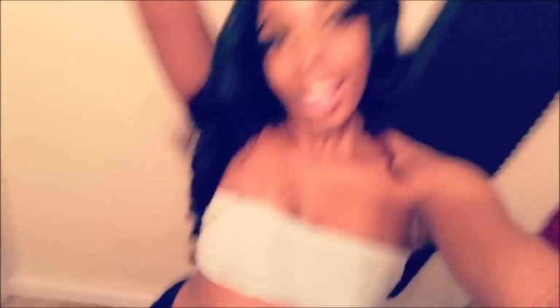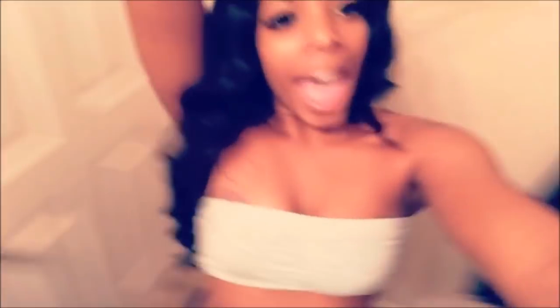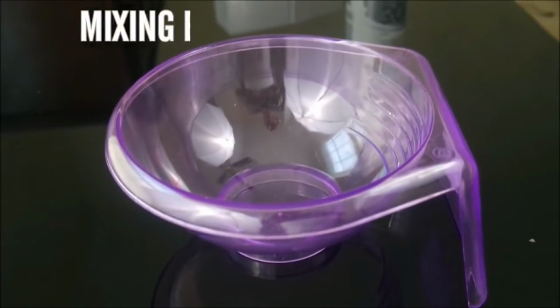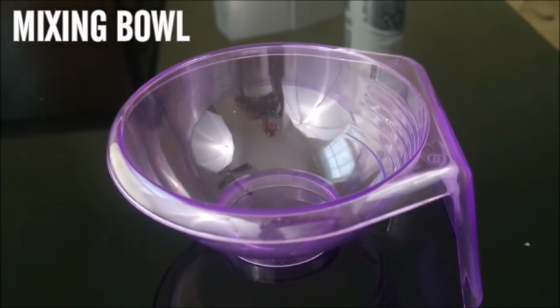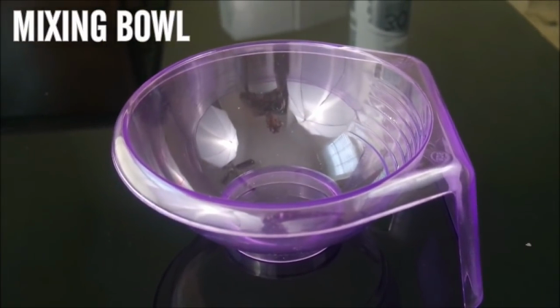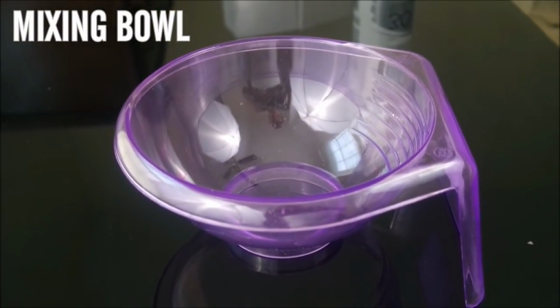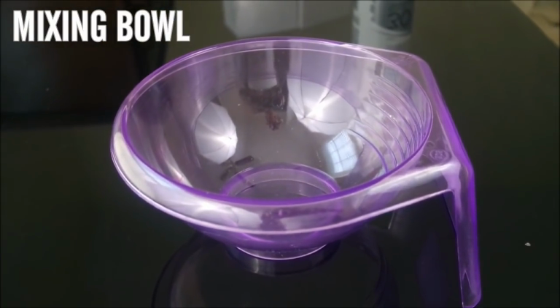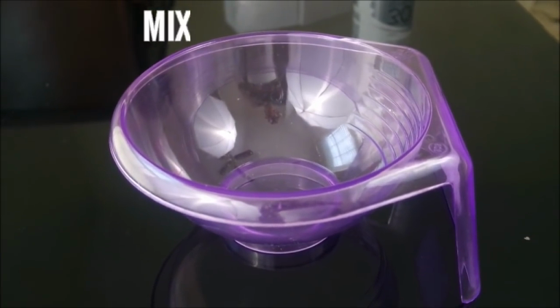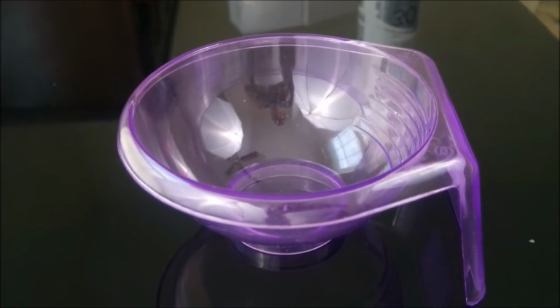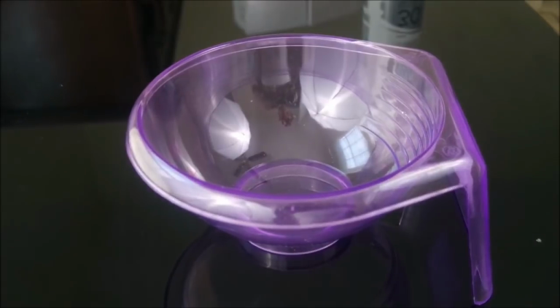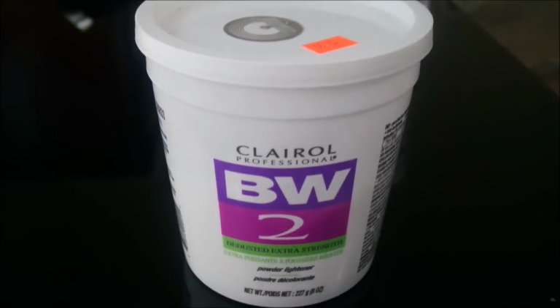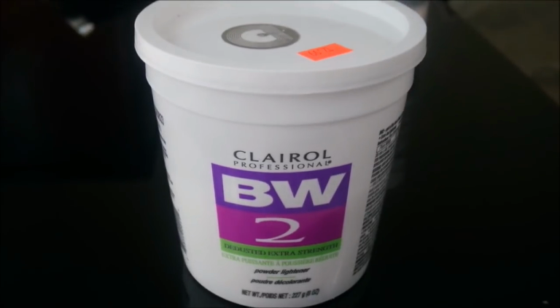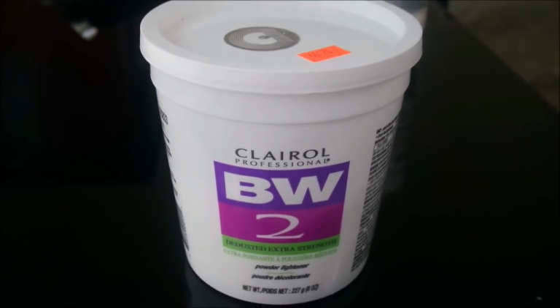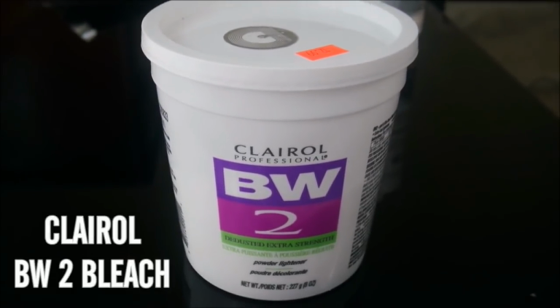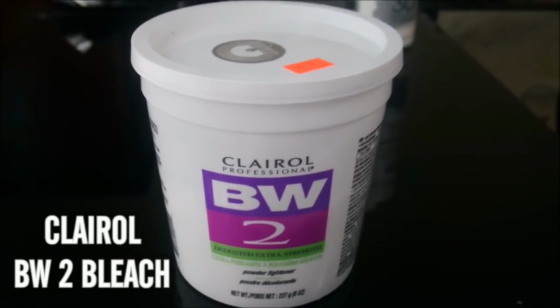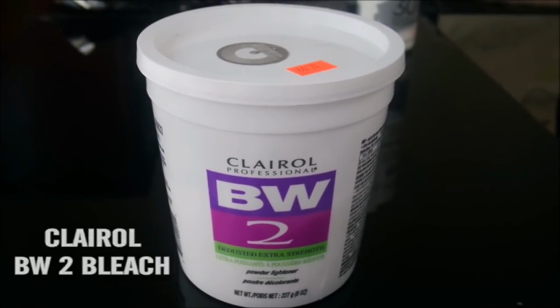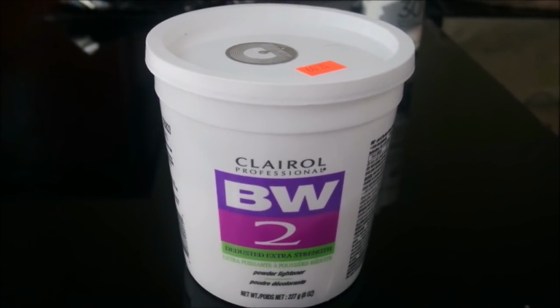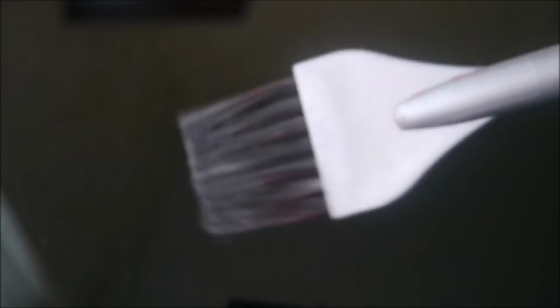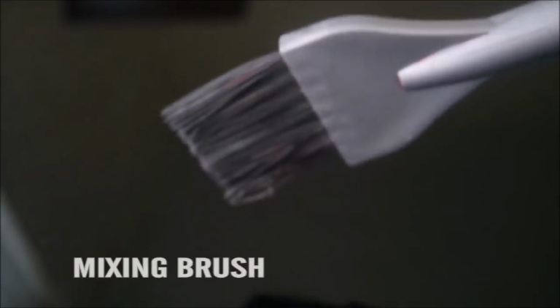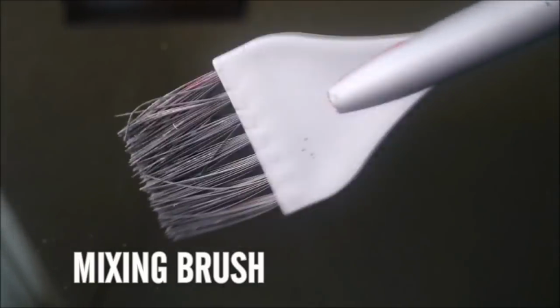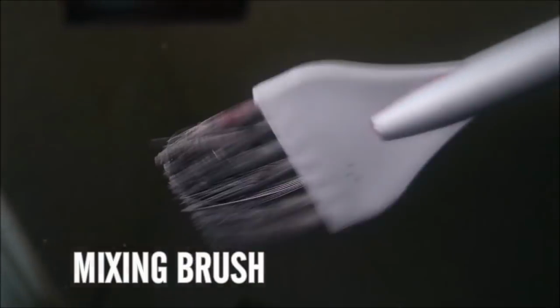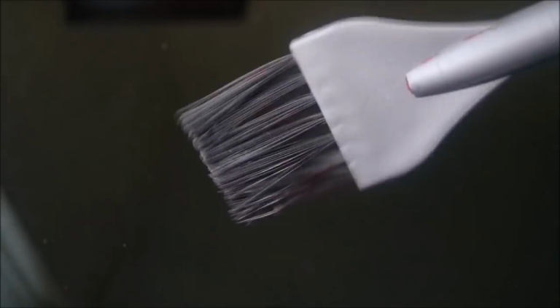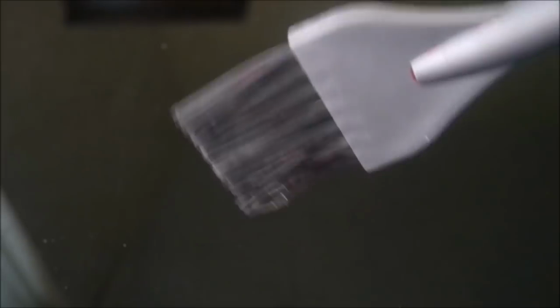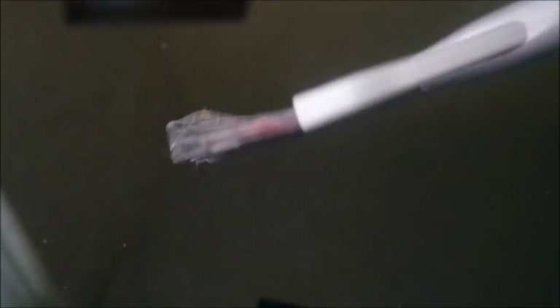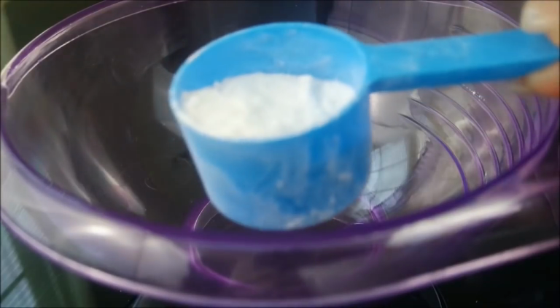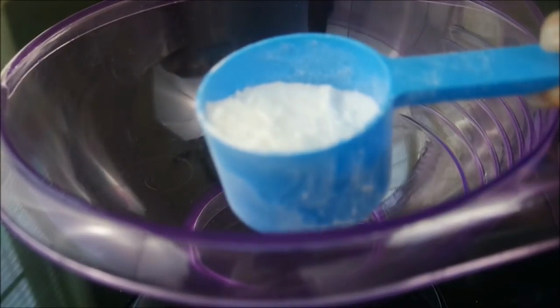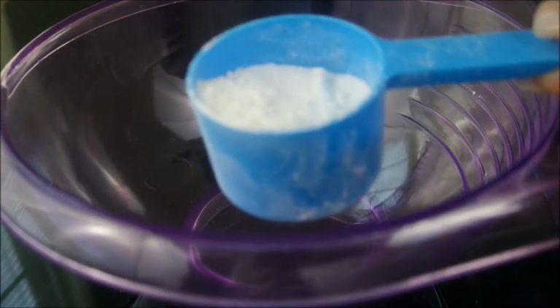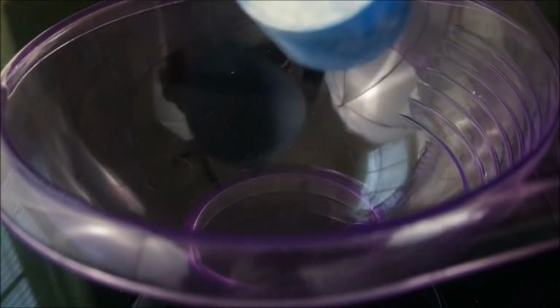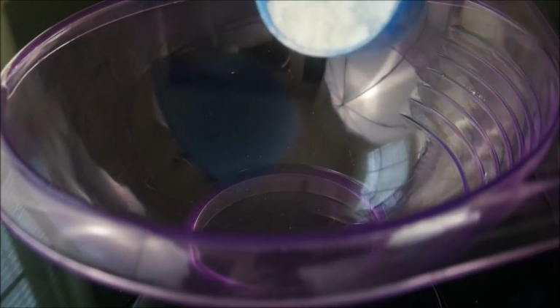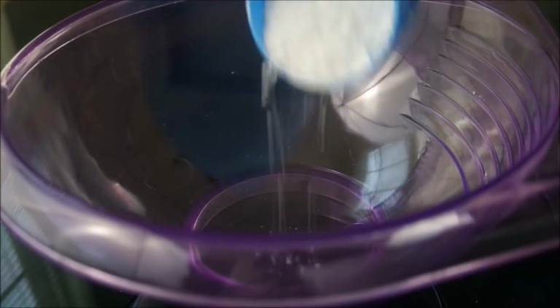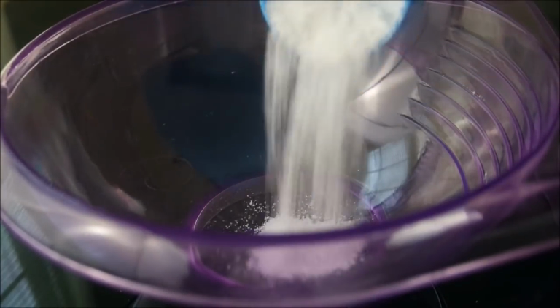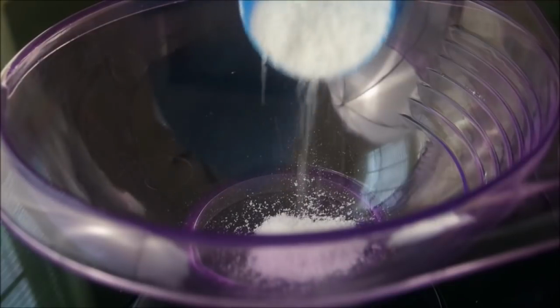Hey guys, welcome back to my channel! Today I'm going to be showing you guys what I use to perfect my closures. The basics are, of course, bleach — I'm using BW2 by Clairol — and a mixing brush.